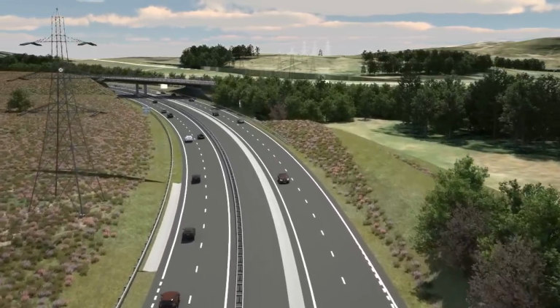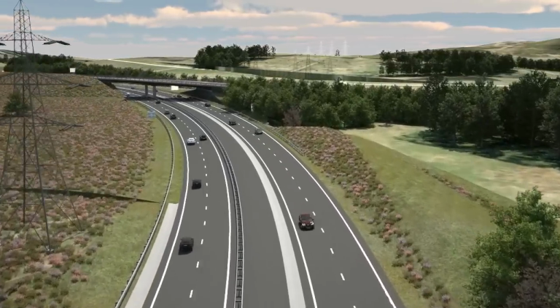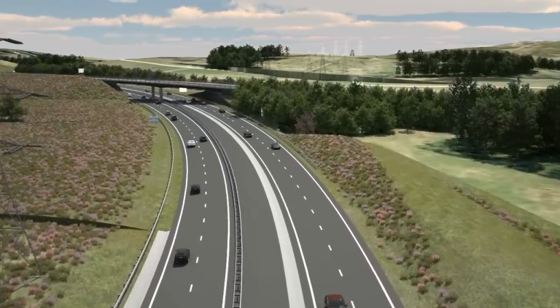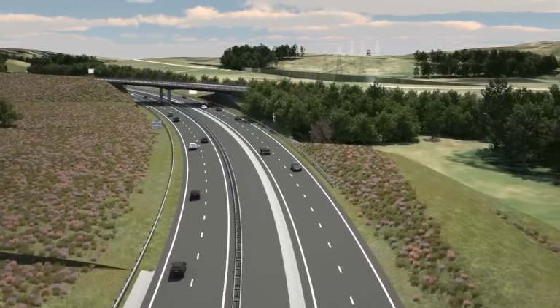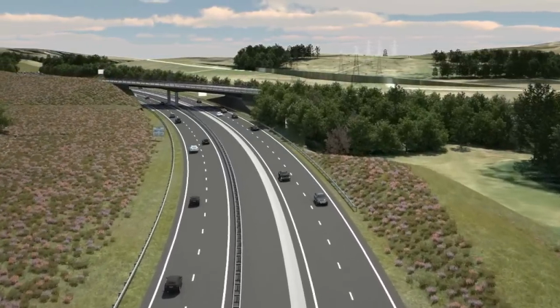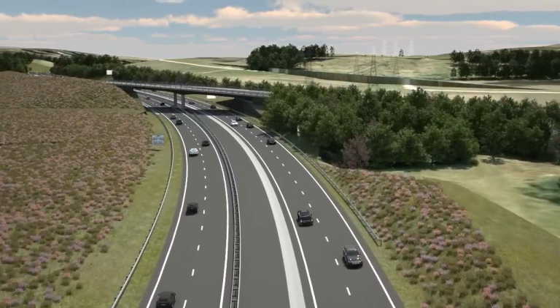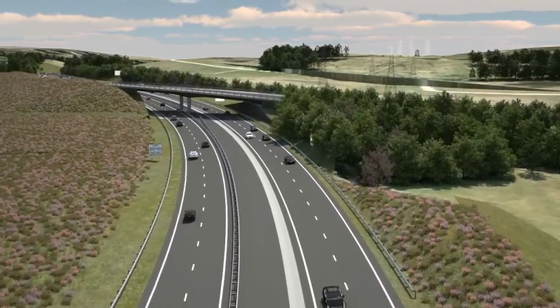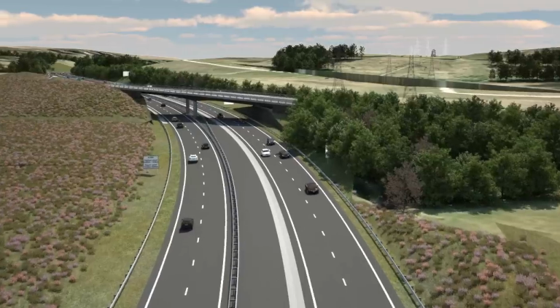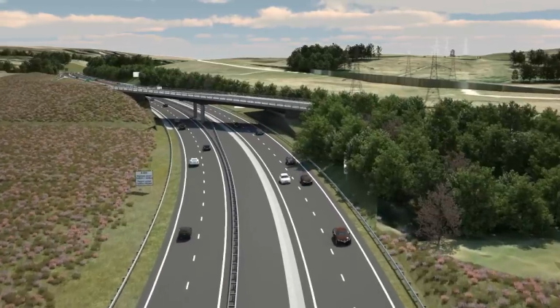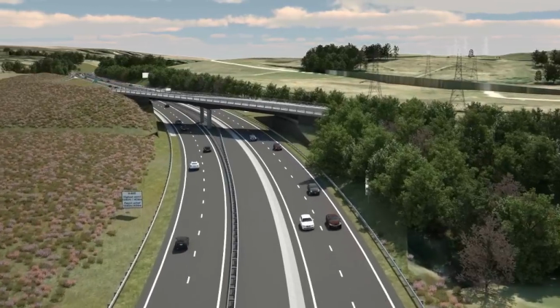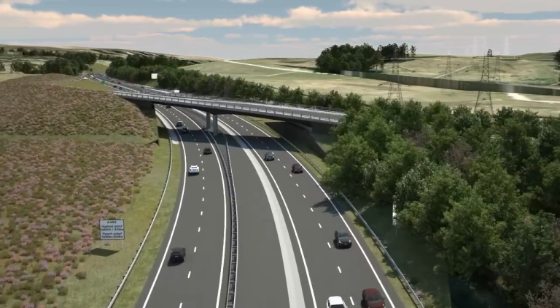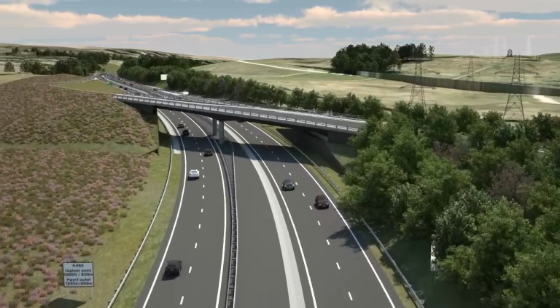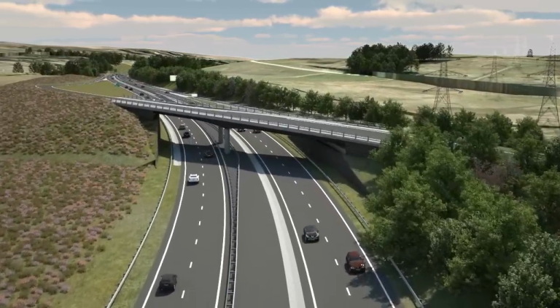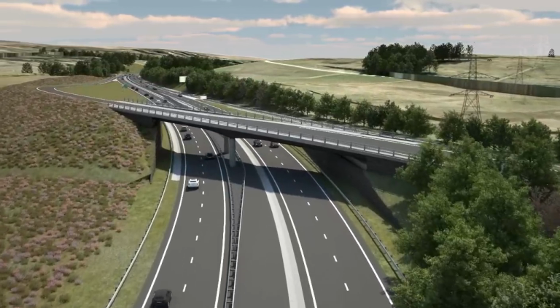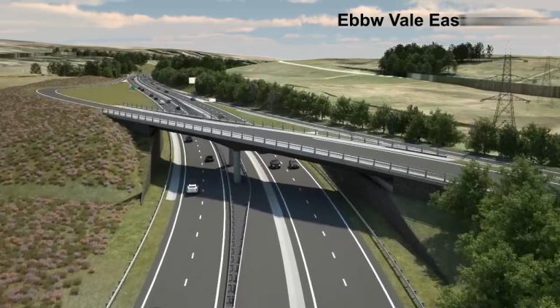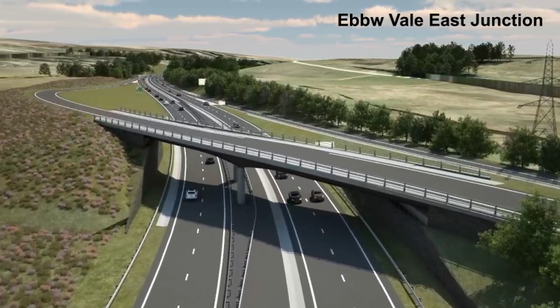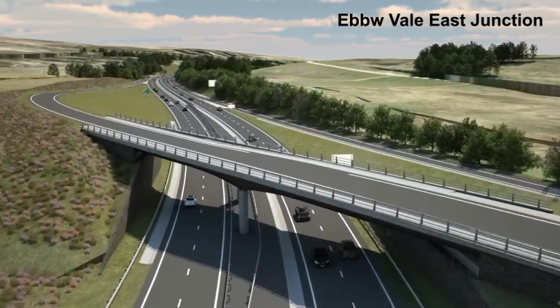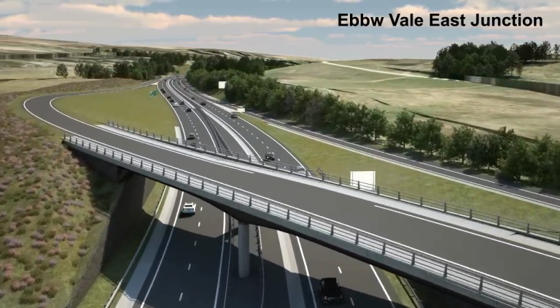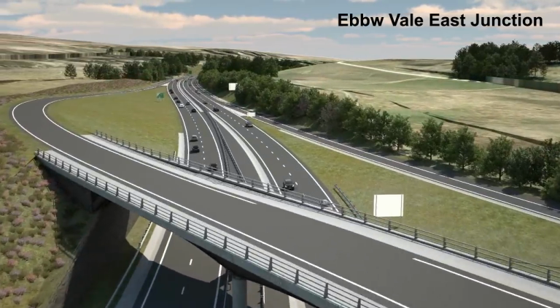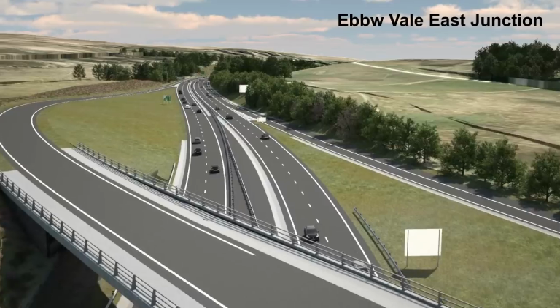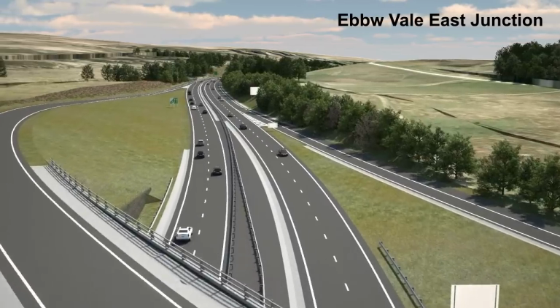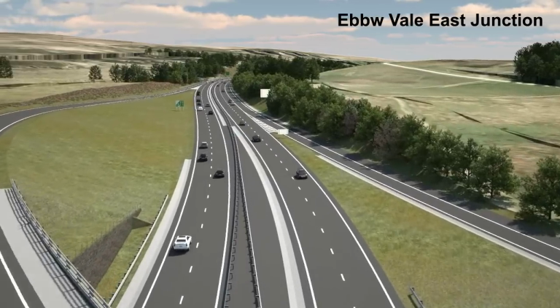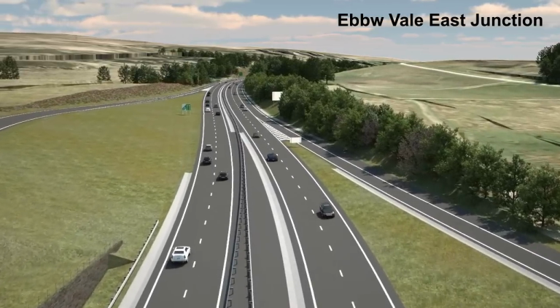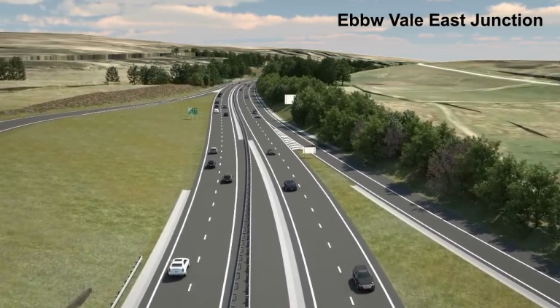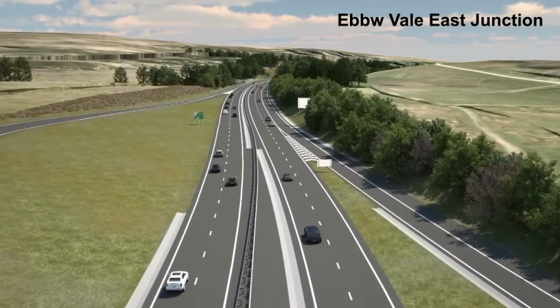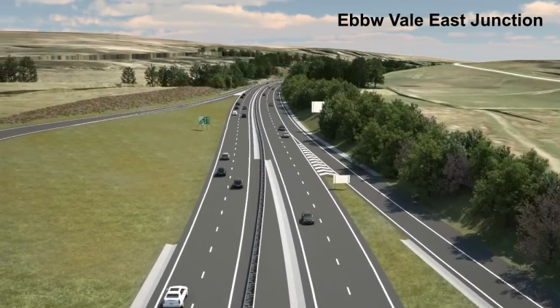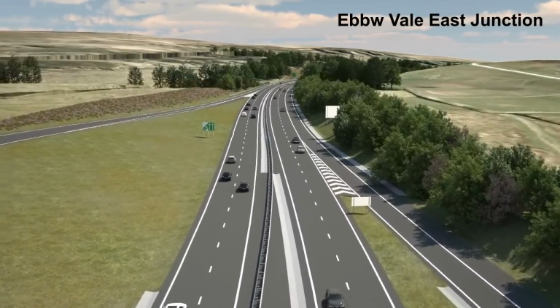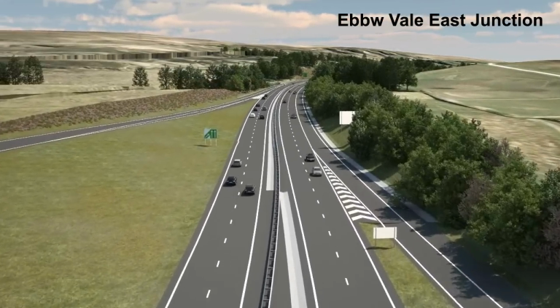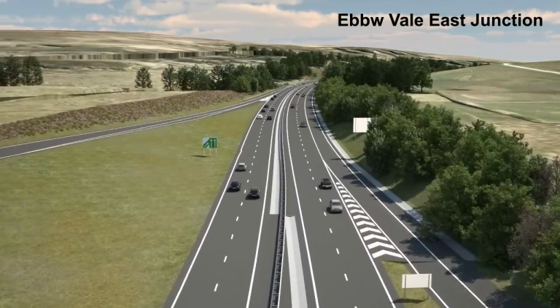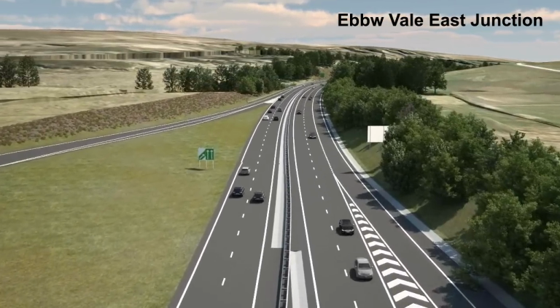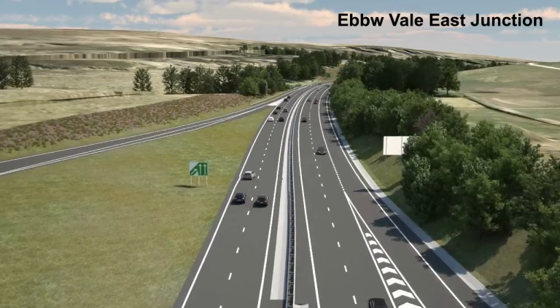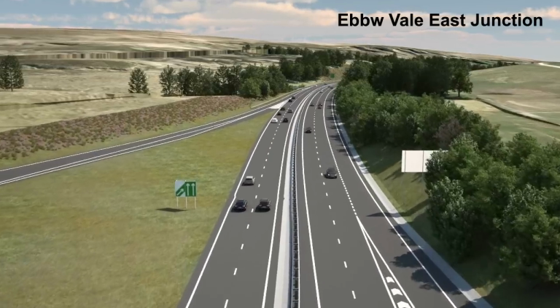Near the Ebo Vale East Junction, the scheme reaches its new highest point before descending towards Bryn Mawr. Planting has been agreed to respond to the needs of the Usk Bats' Special Area of Conservation.